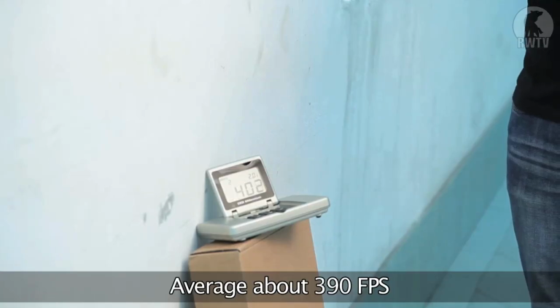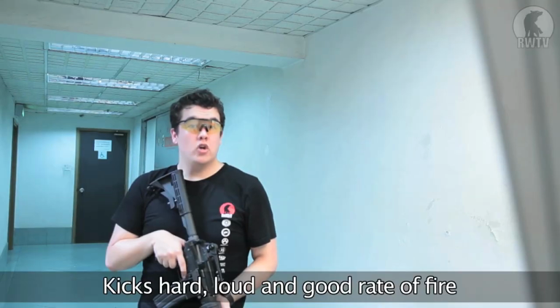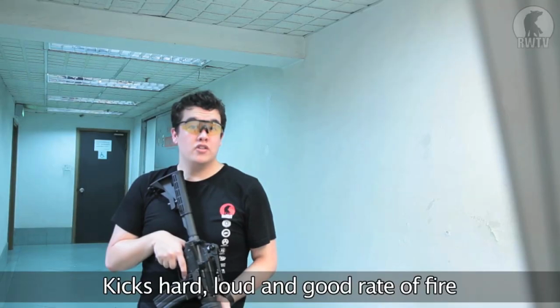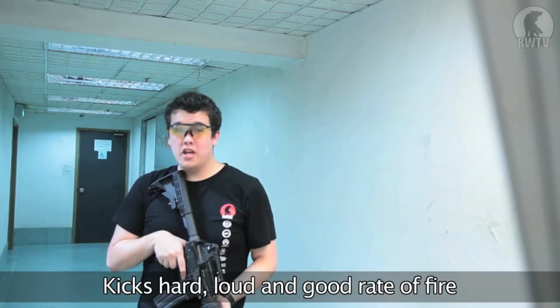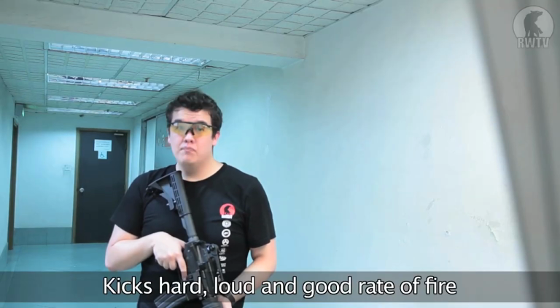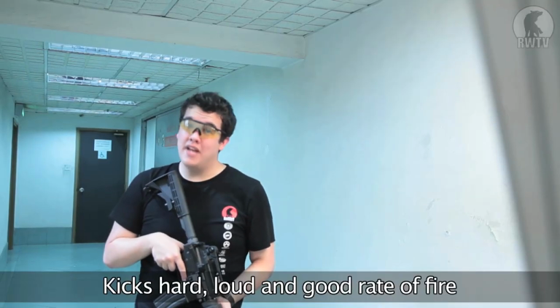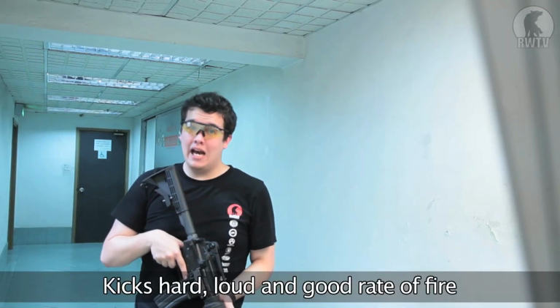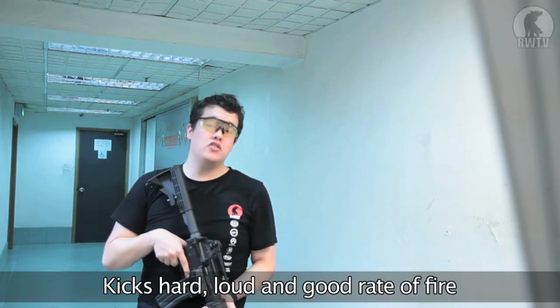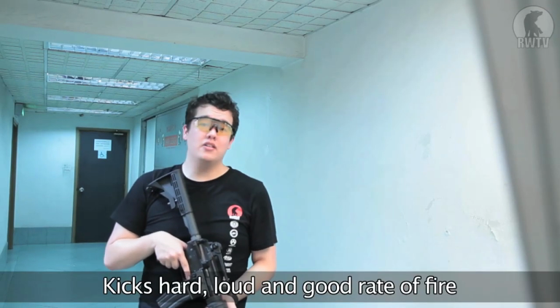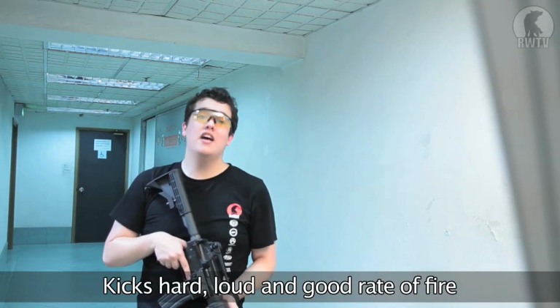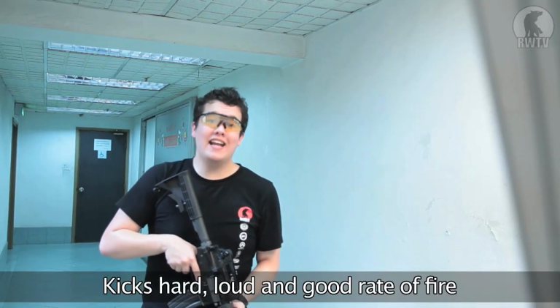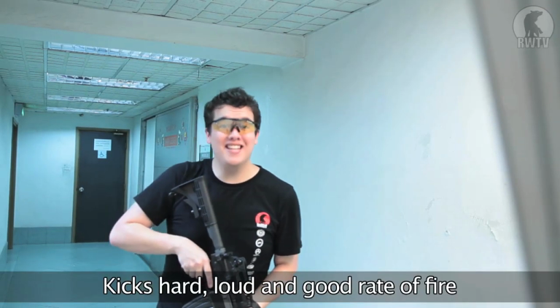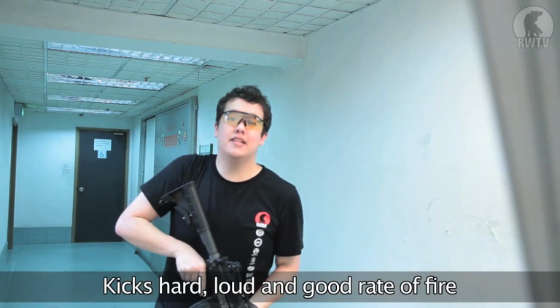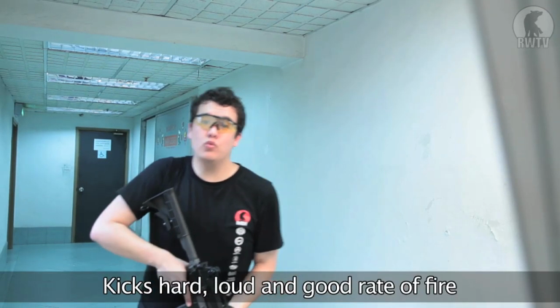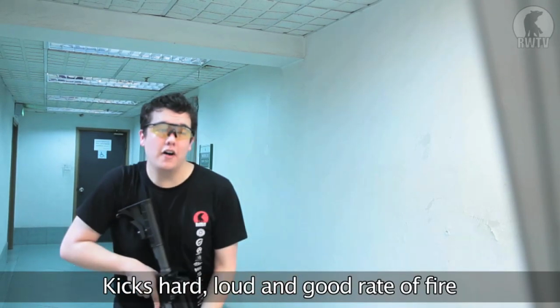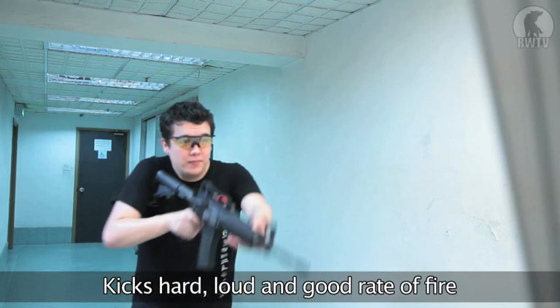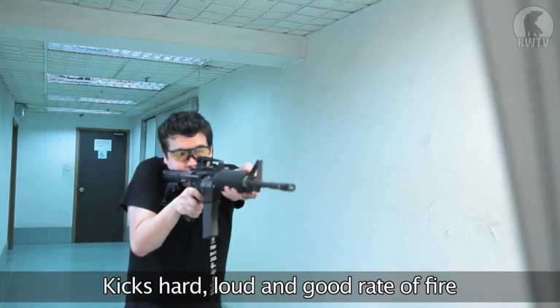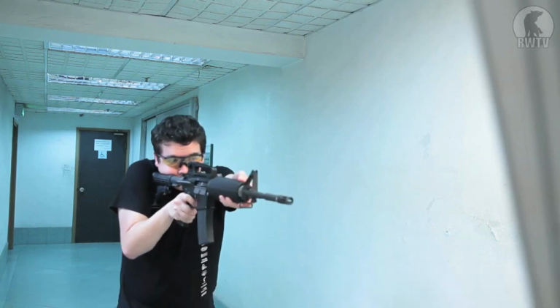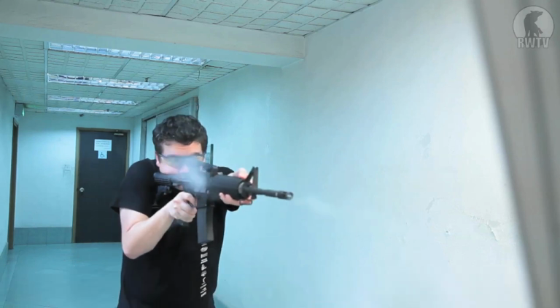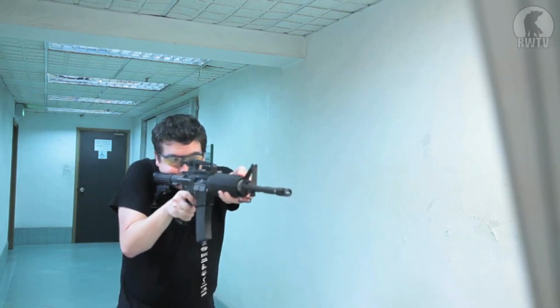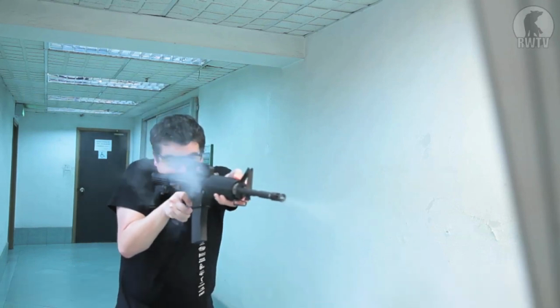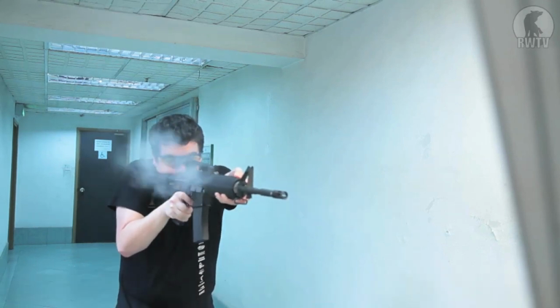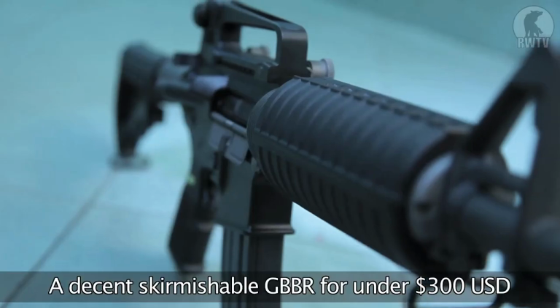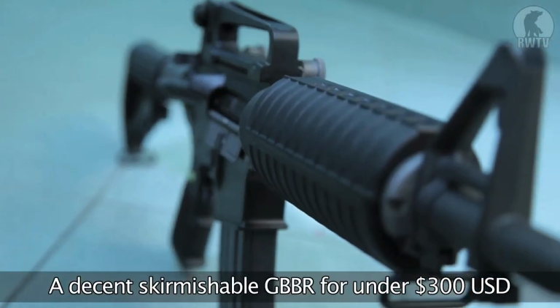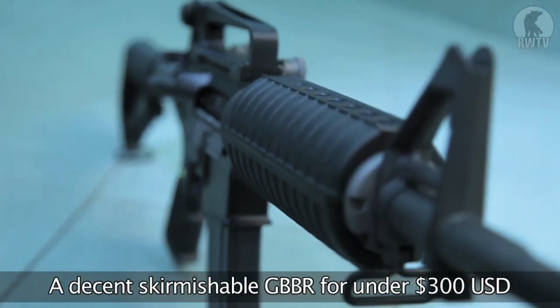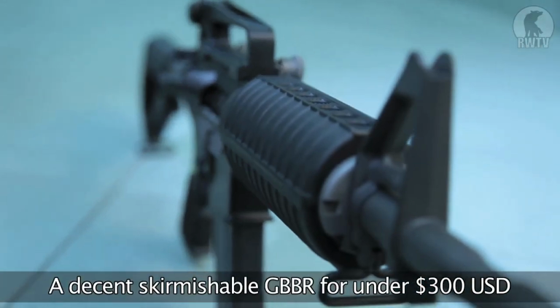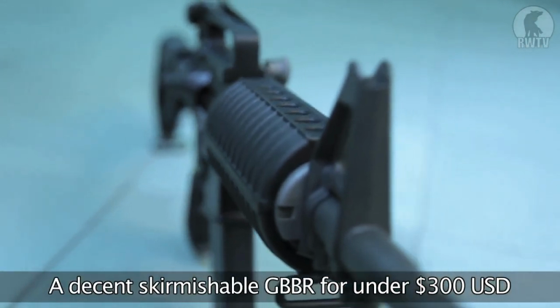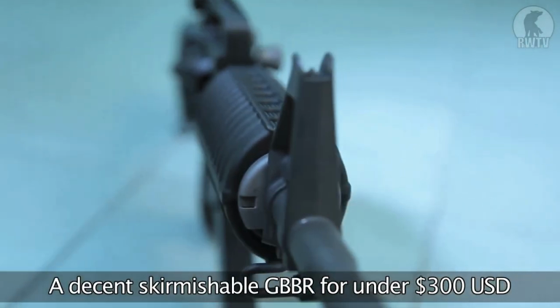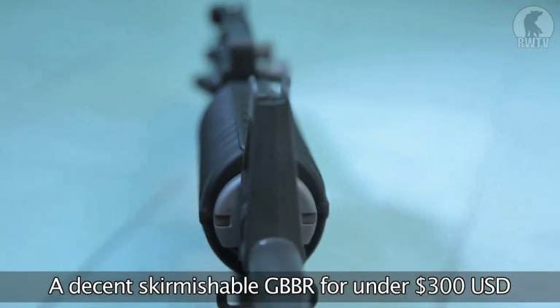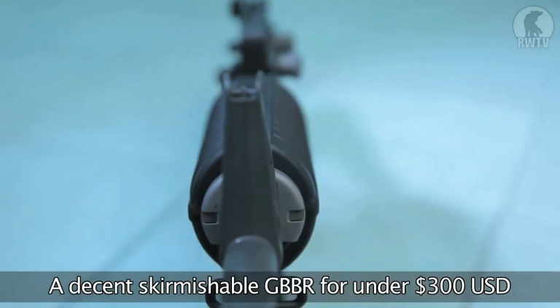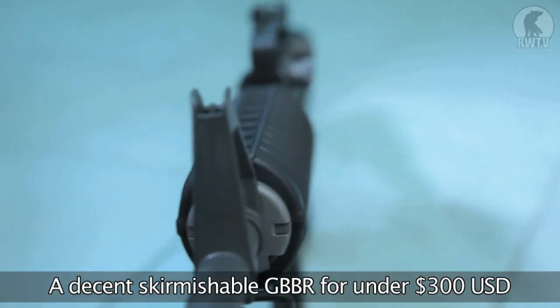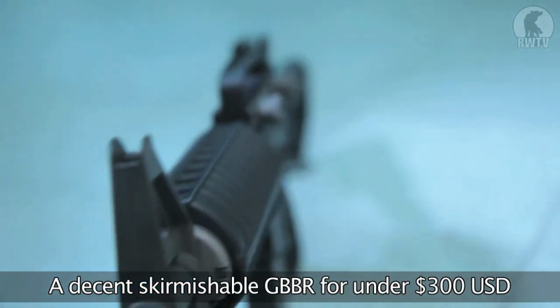It also has good kick, it's quite loud in case you haven't noticed, and it has a decent cyclical rate of fire. And for all of that, you can pick one of these up for less than 300 US dollars.